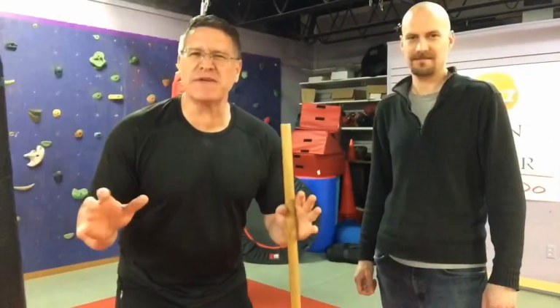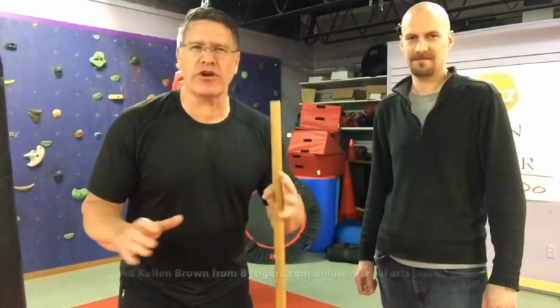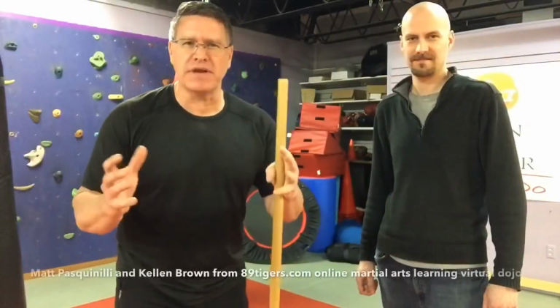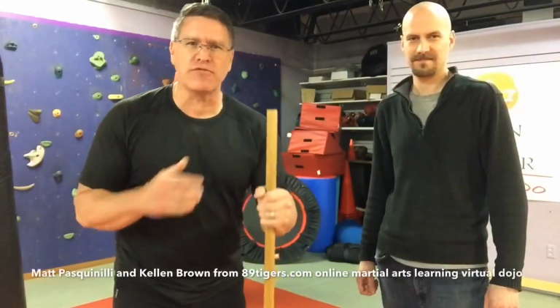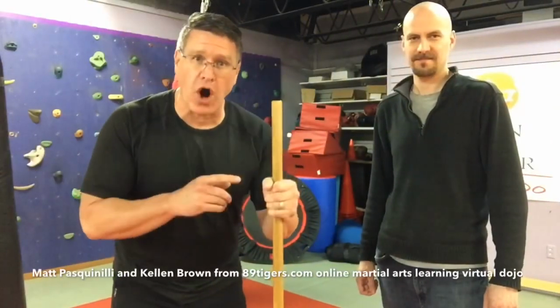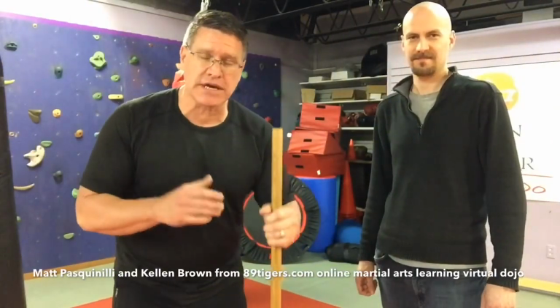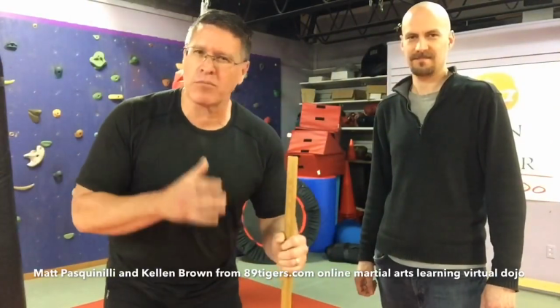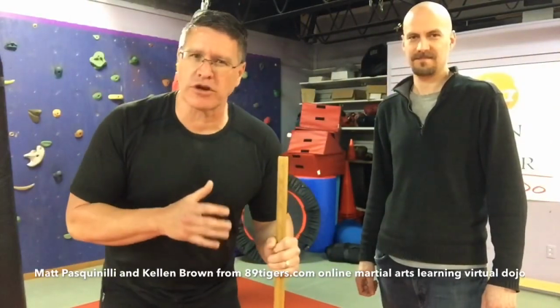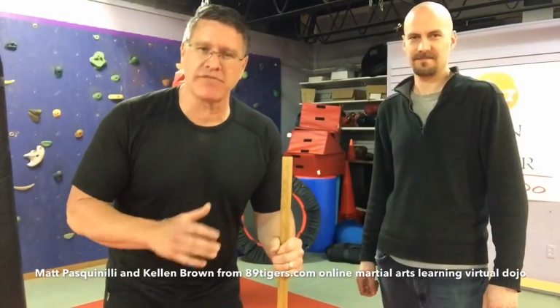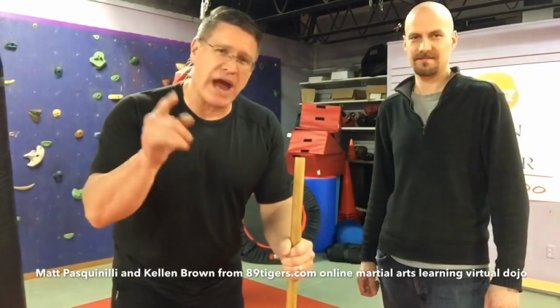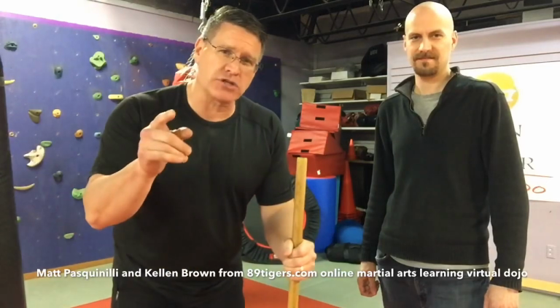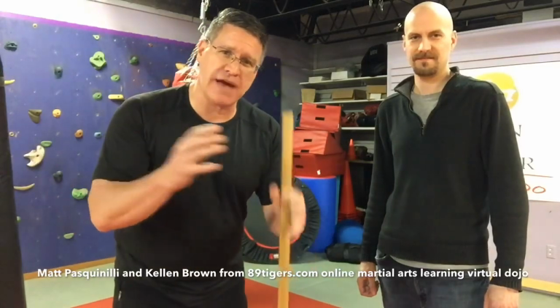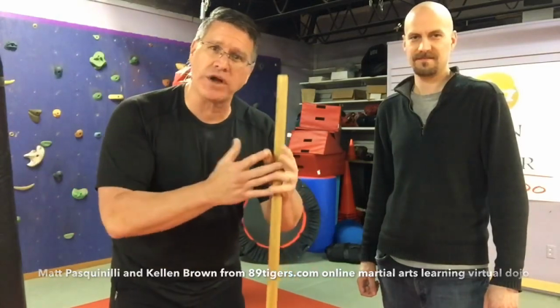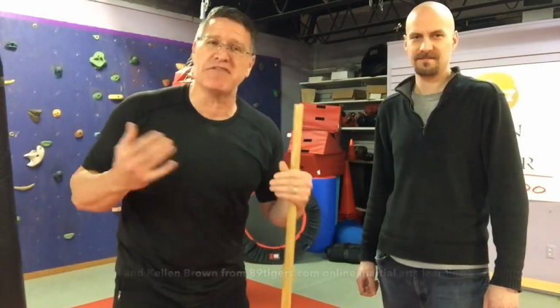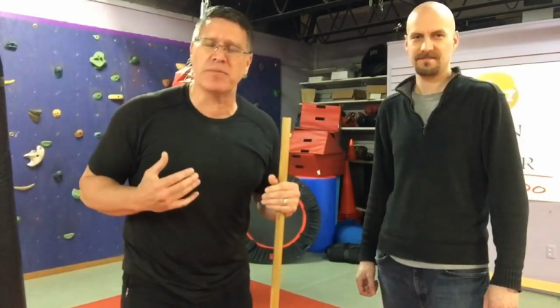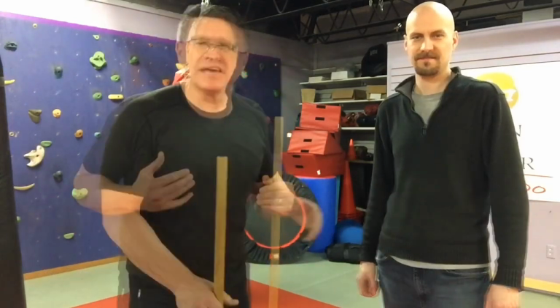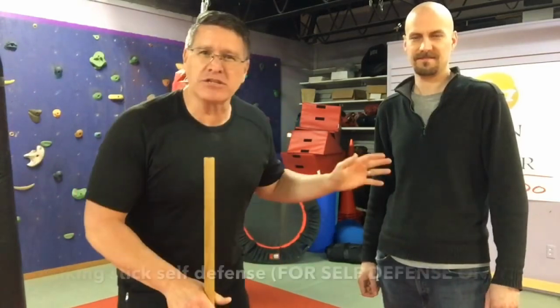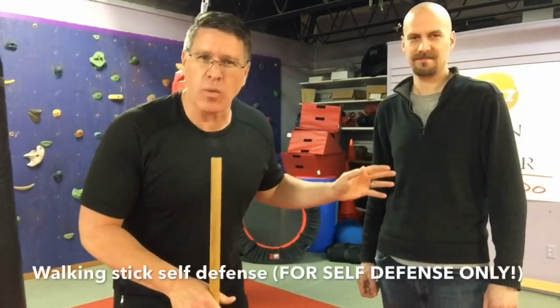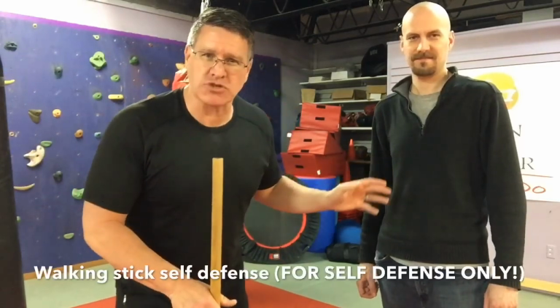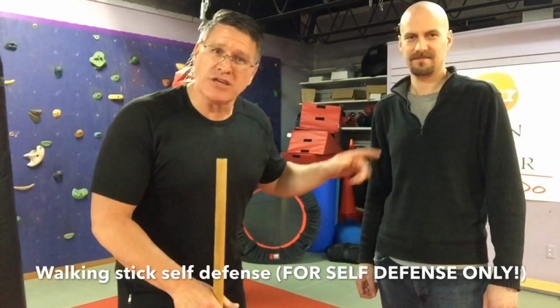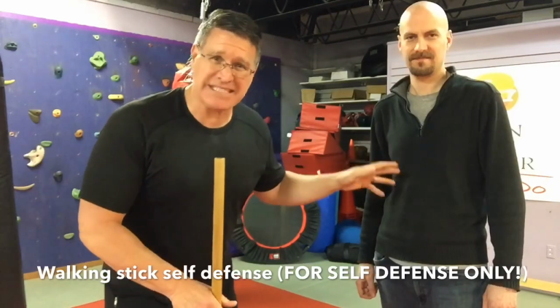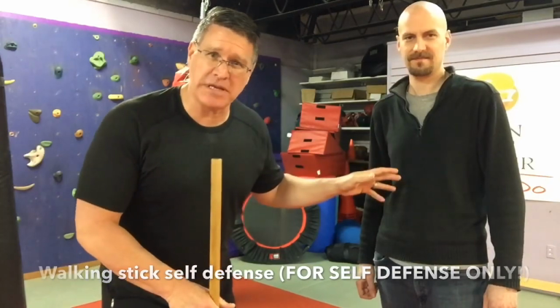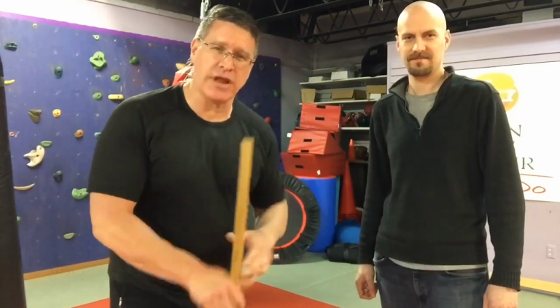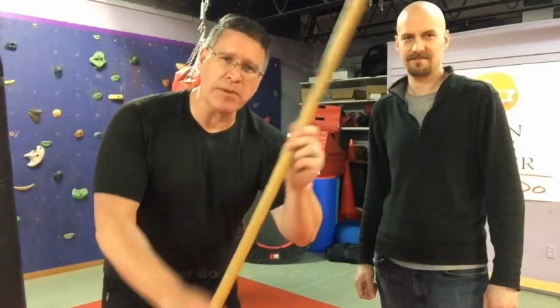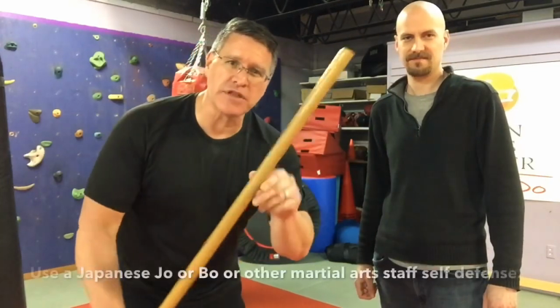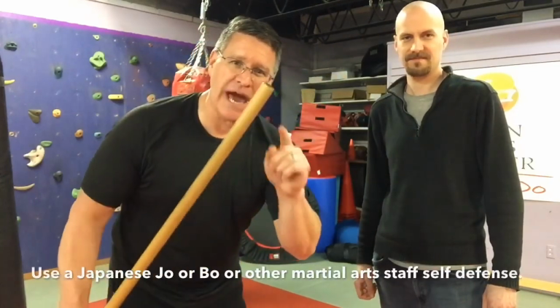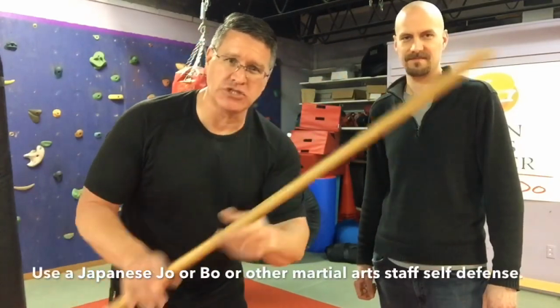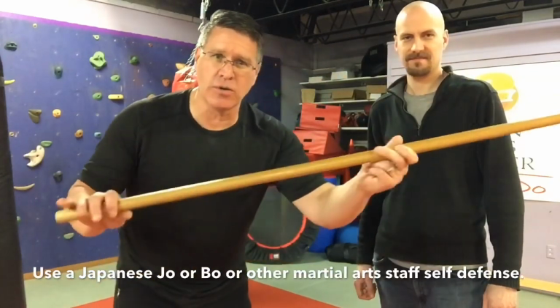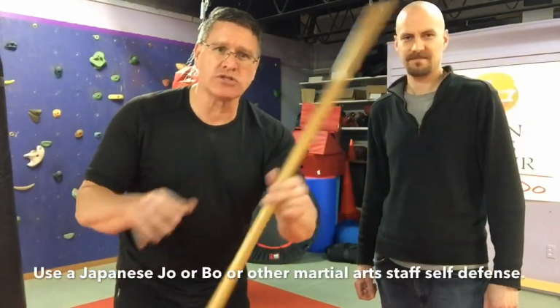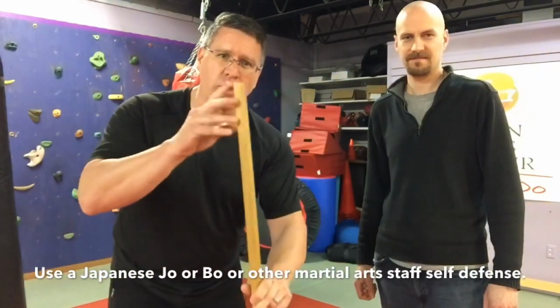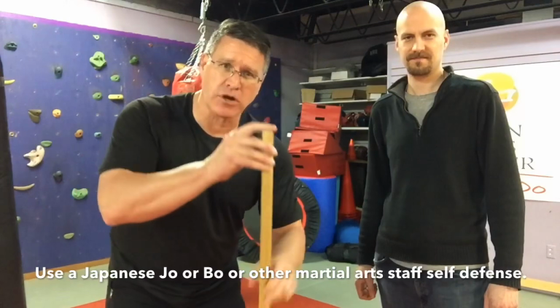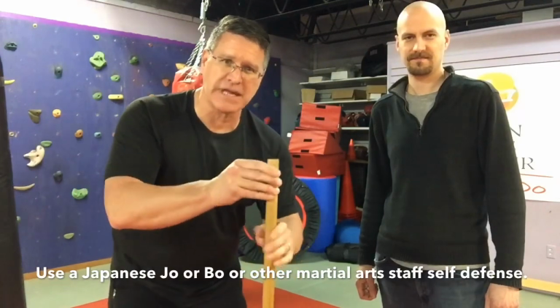In this video you're gonna learn how to defend yourself with a walking stick or martial arts staff. Grab your martial arts staff or your walking stick and follow me. Kellen is also a weapons instructor so I've asked him to help me demonstrate, and I'll be using this Japanese Jo, which is a shorter martial arts staff.